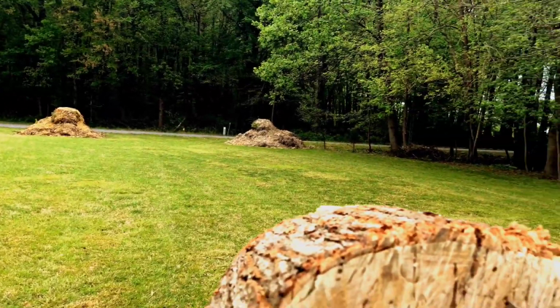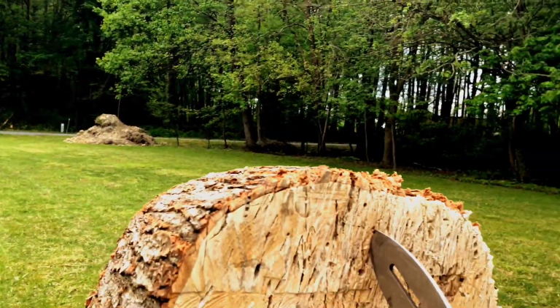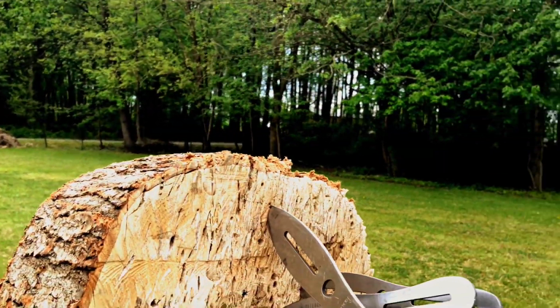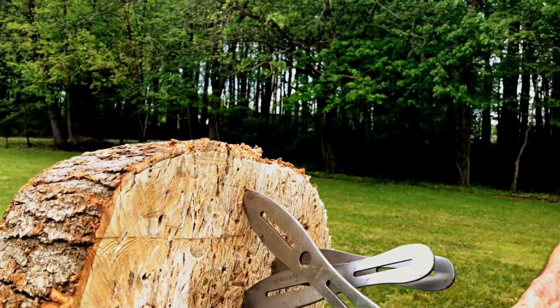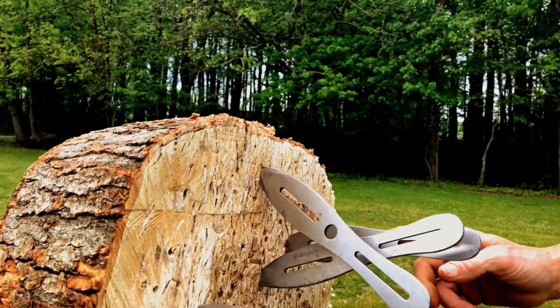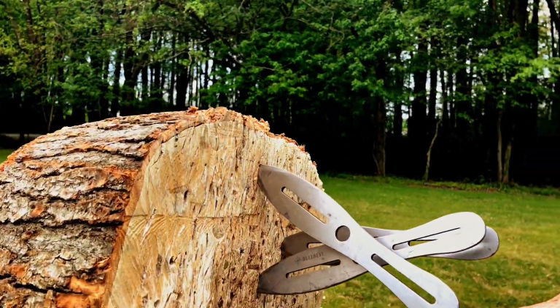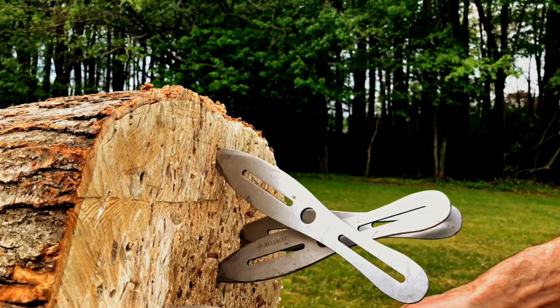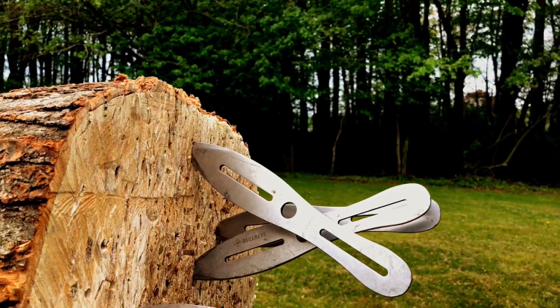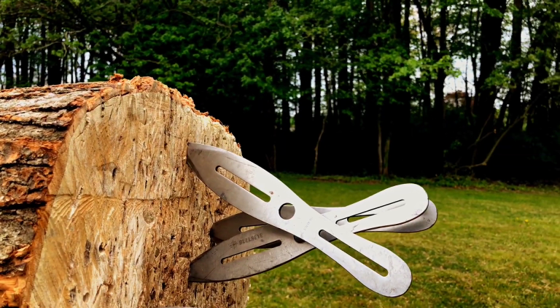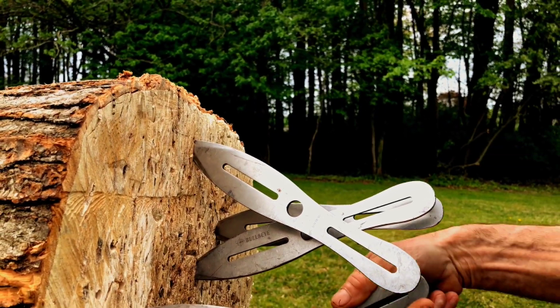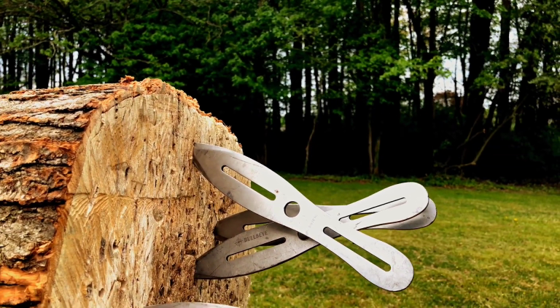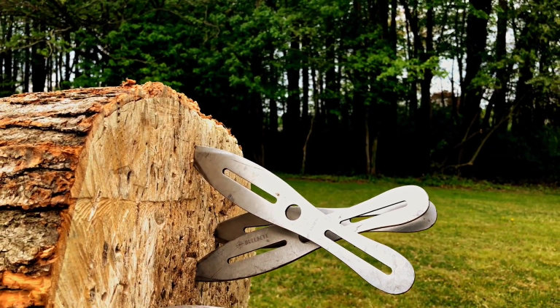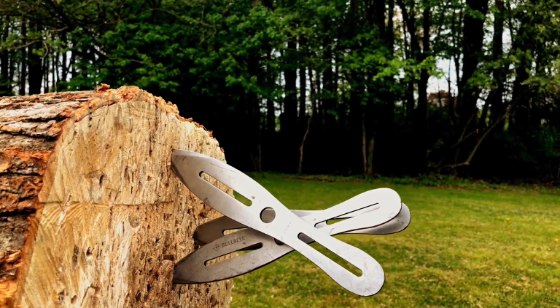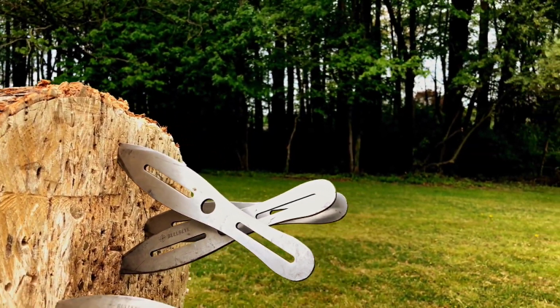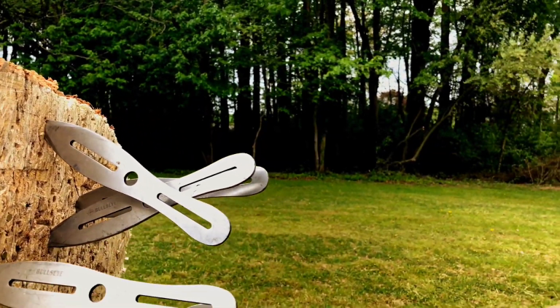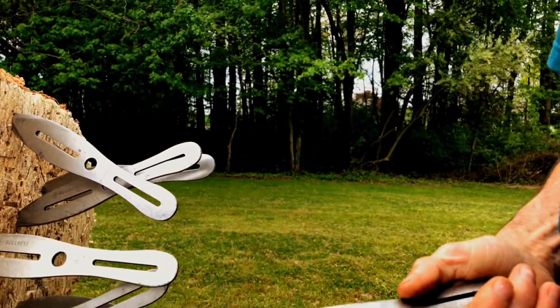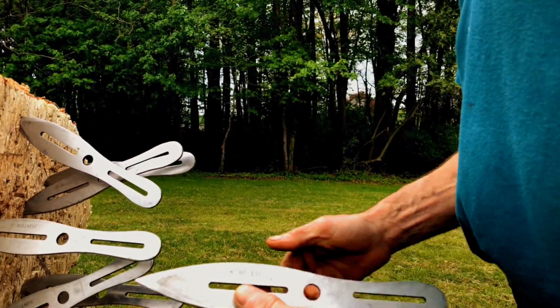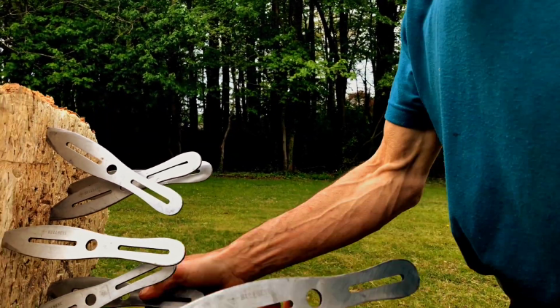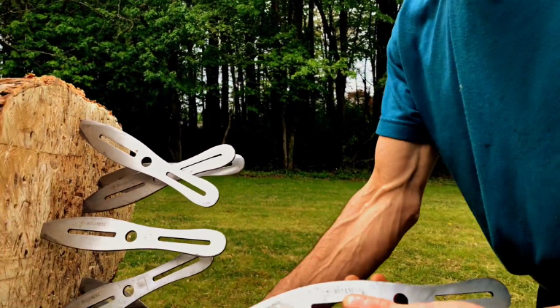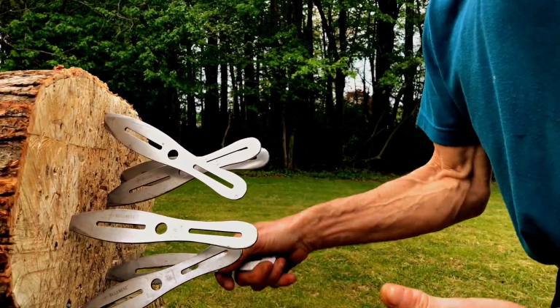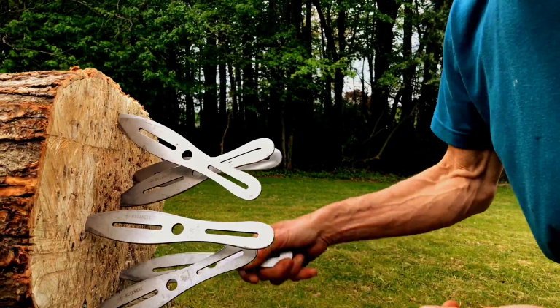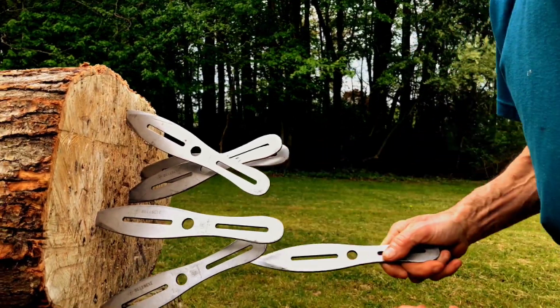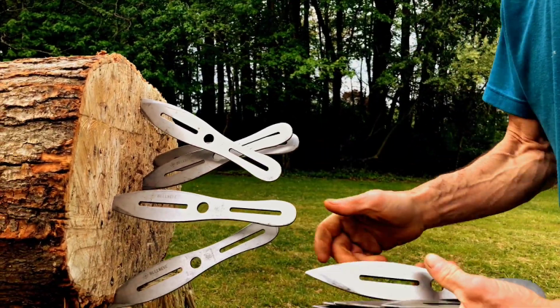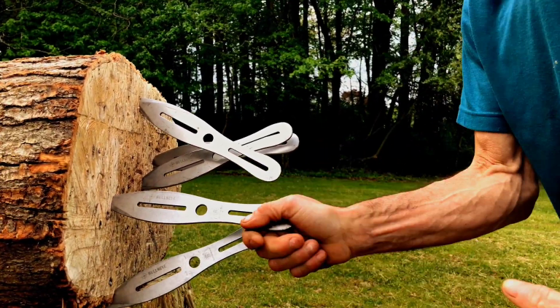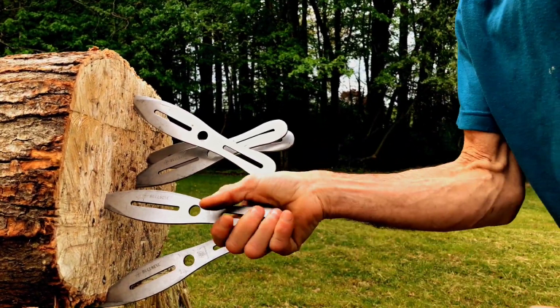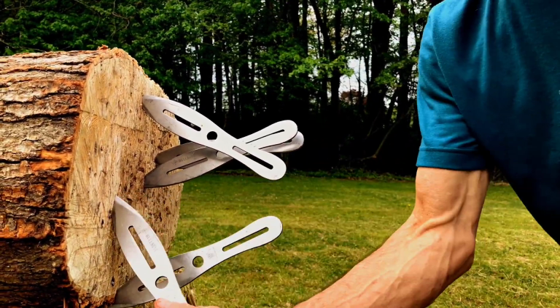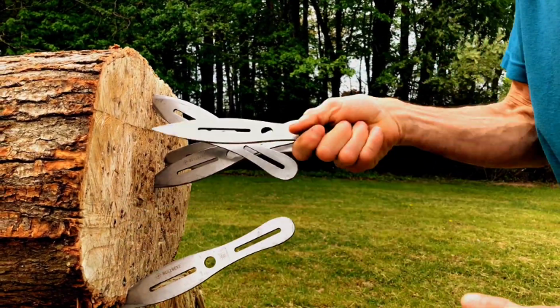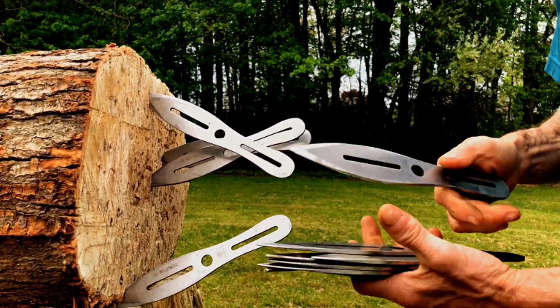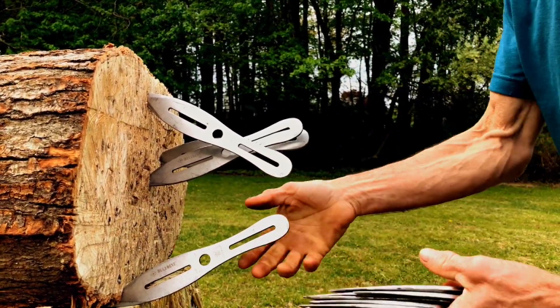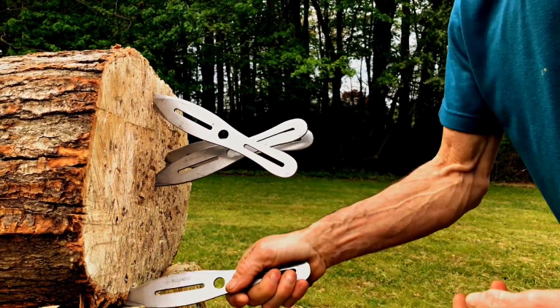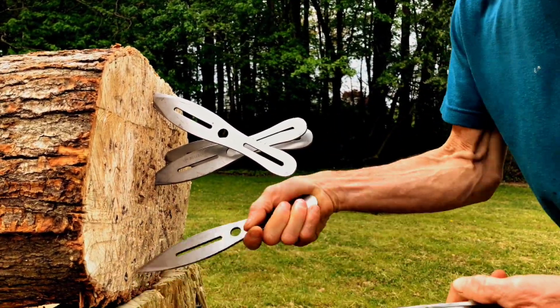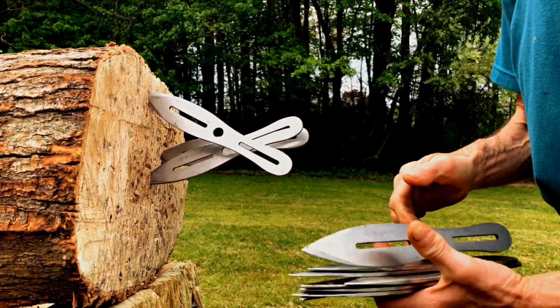These are Smith and Wesson — these are what they would use in a competition. Very good knife, very durable. You could buy three for $30.